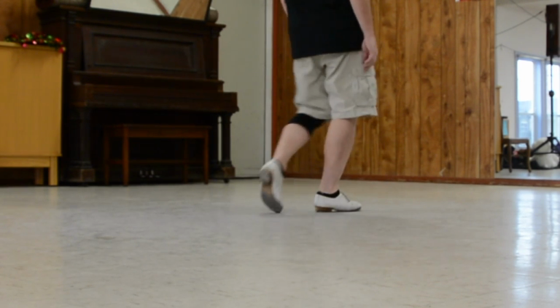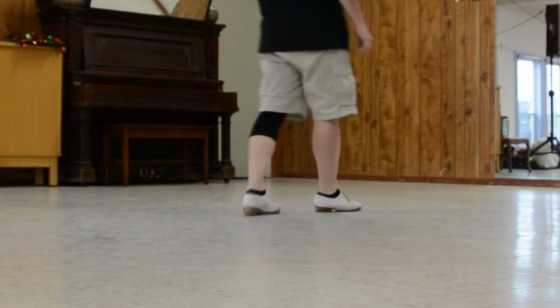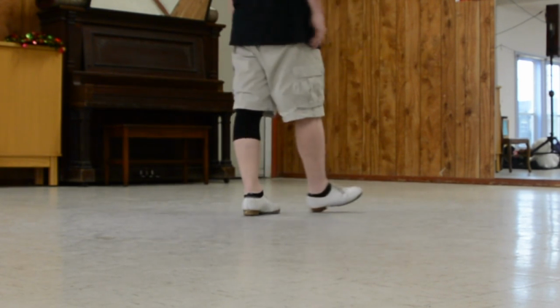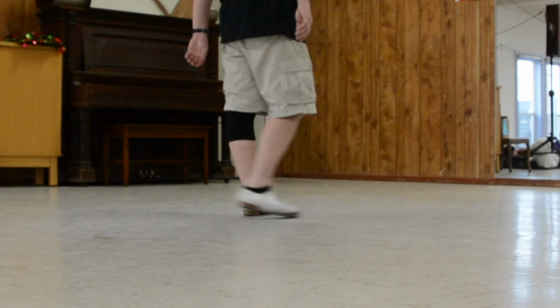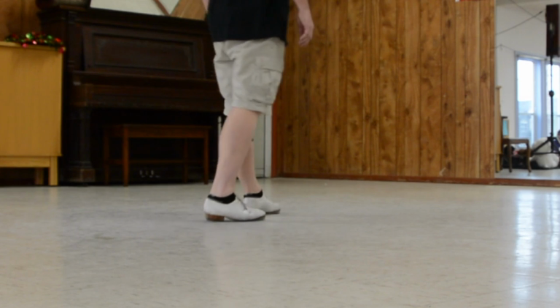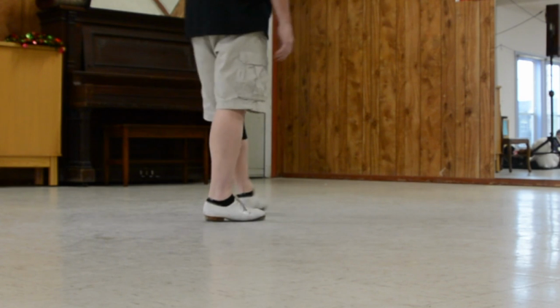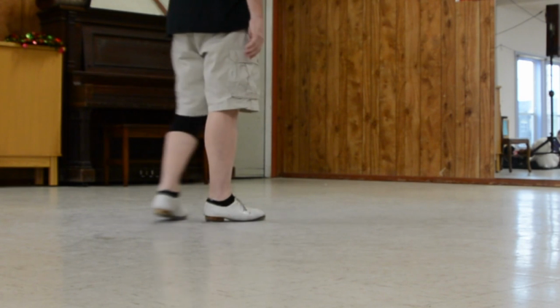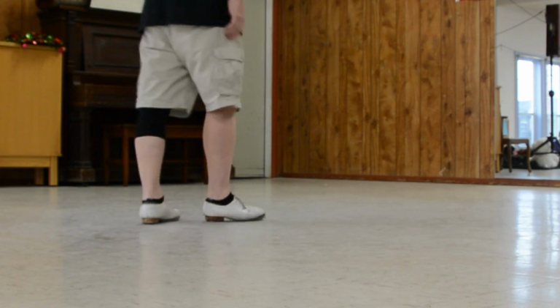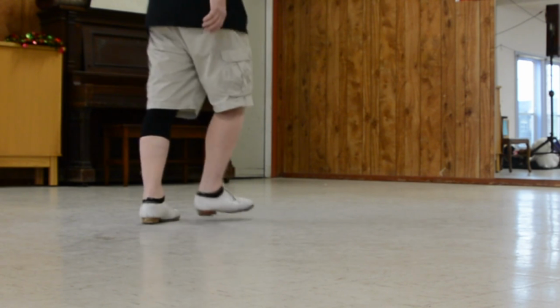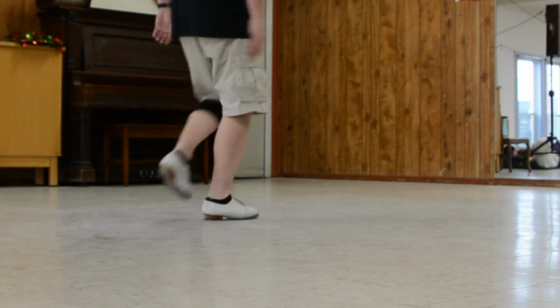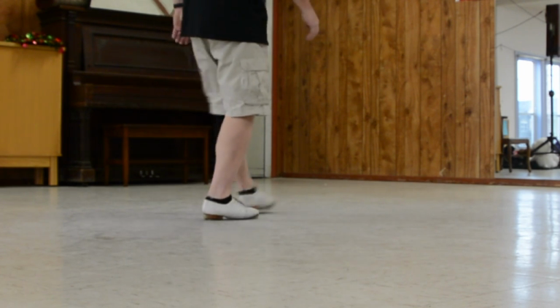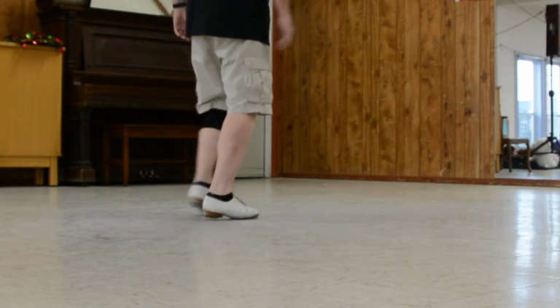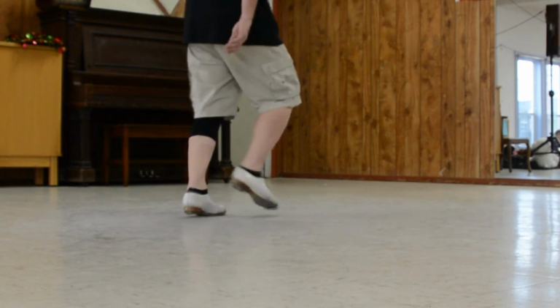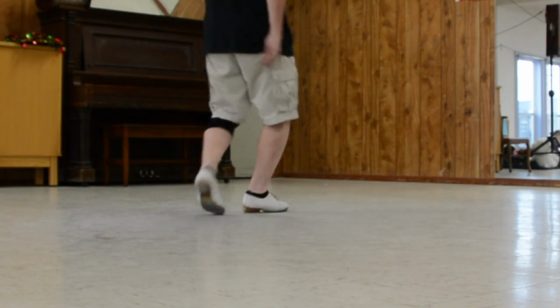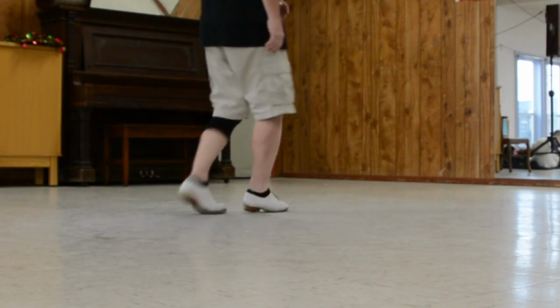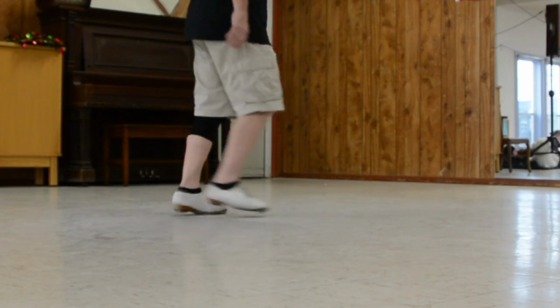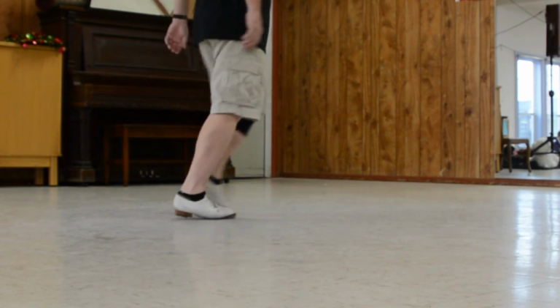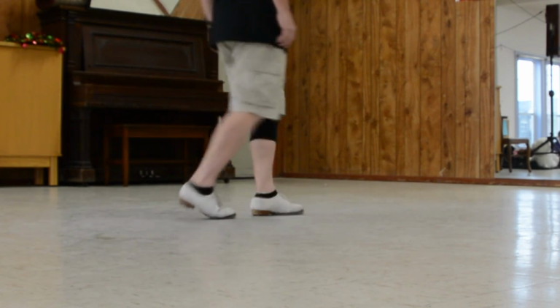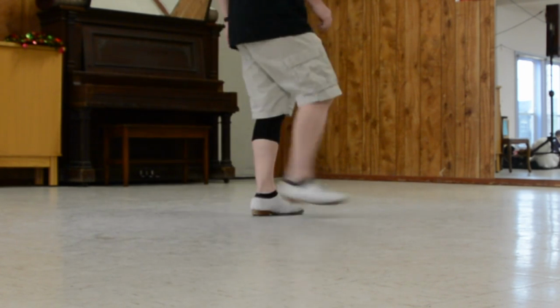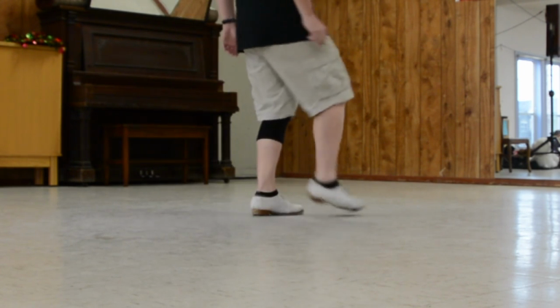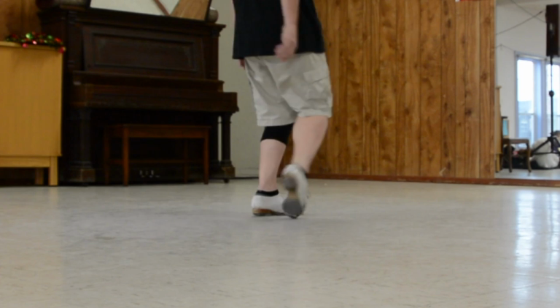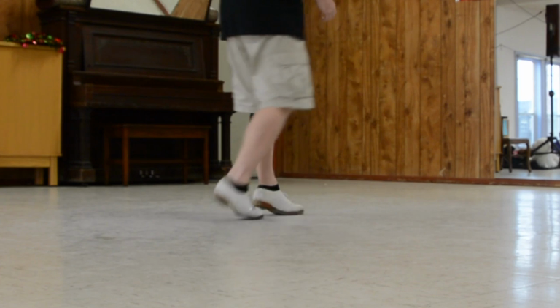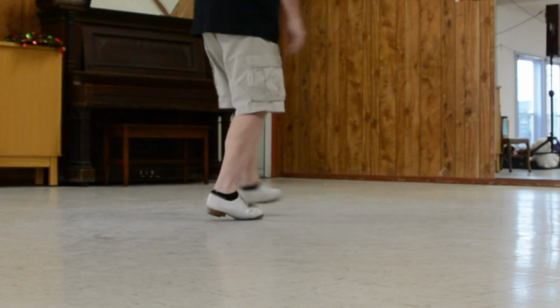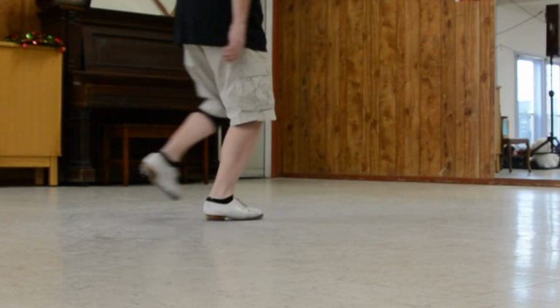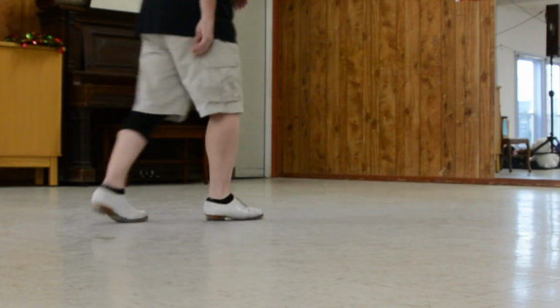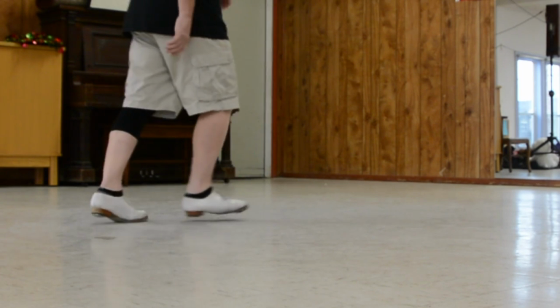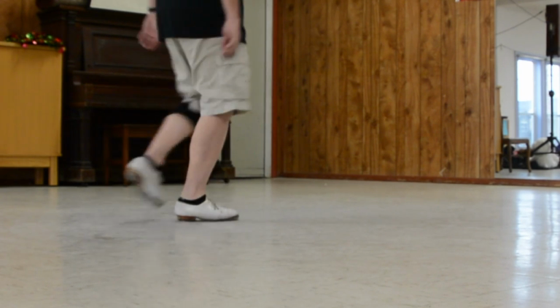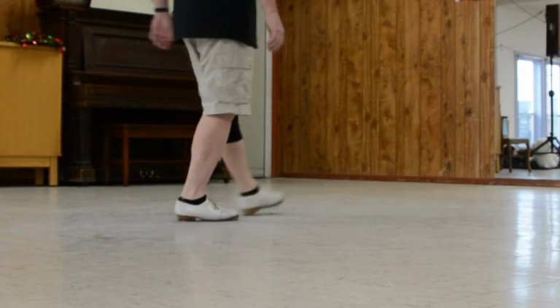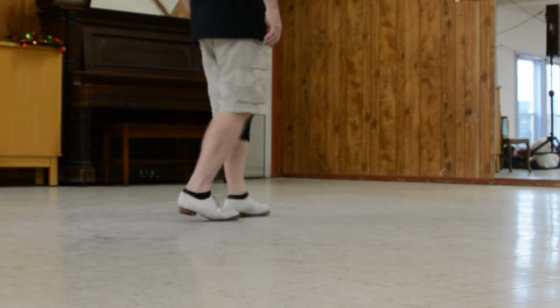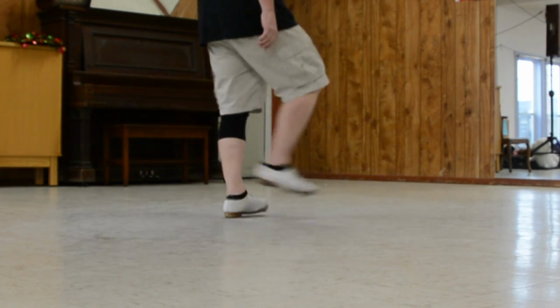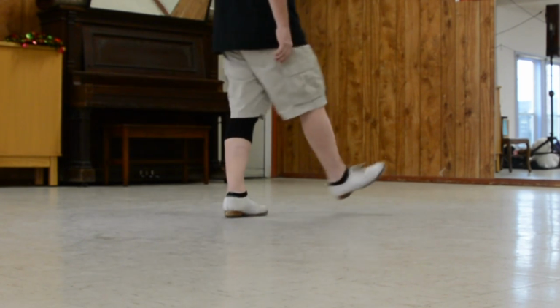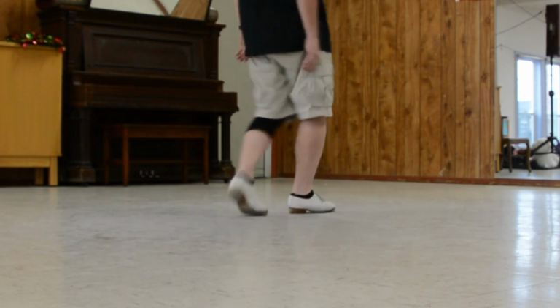And the Waterloo — ready? Go: double step, rock front, rock back, heel, toe, split, lift, rock, step, double, set, drag, step.